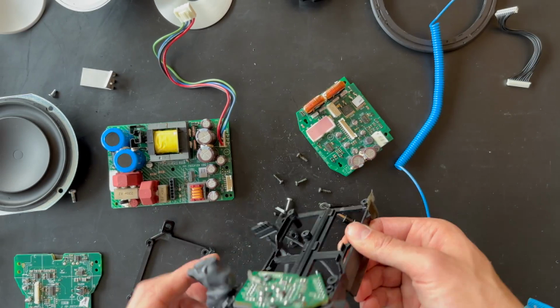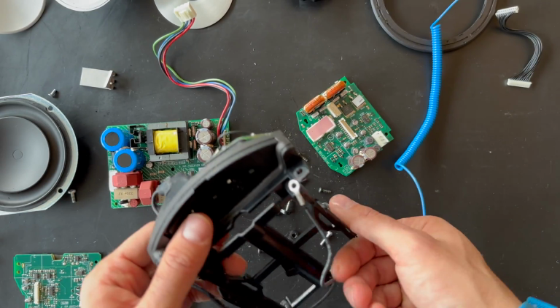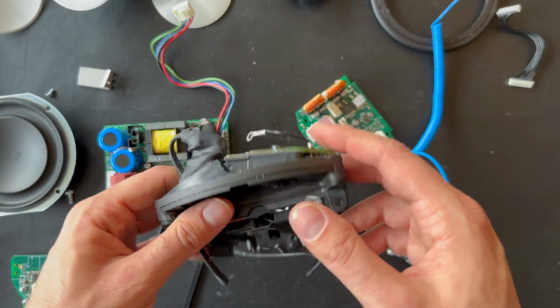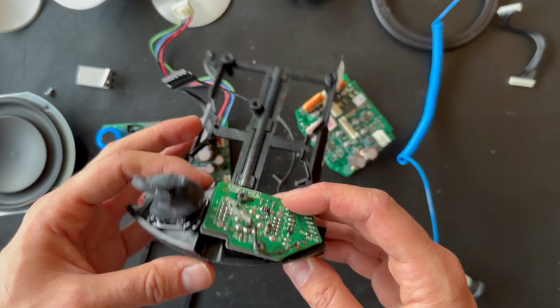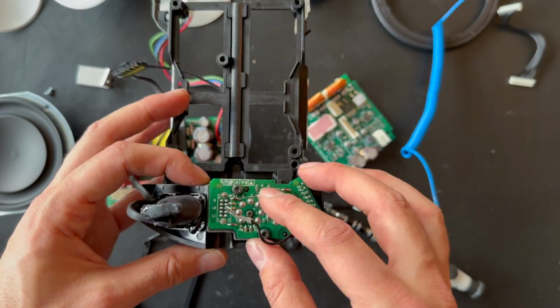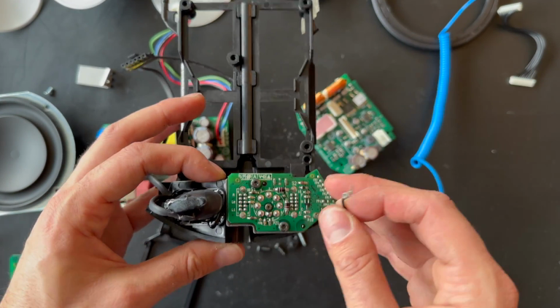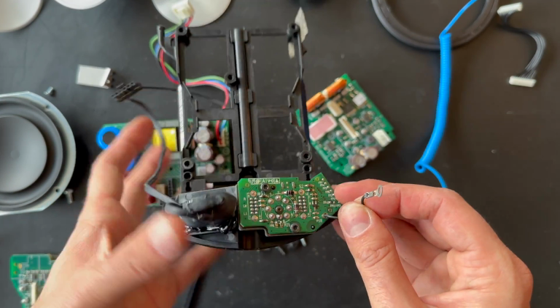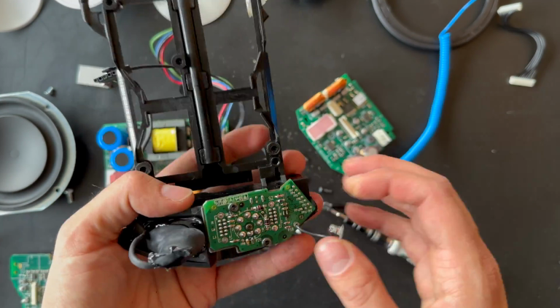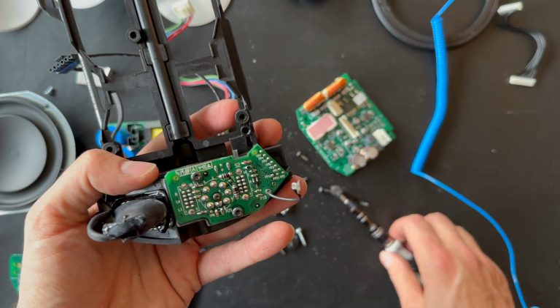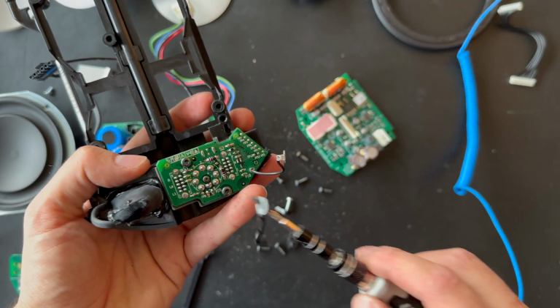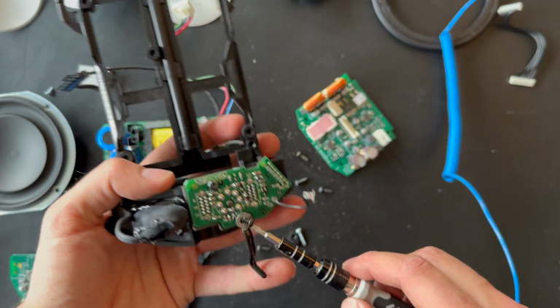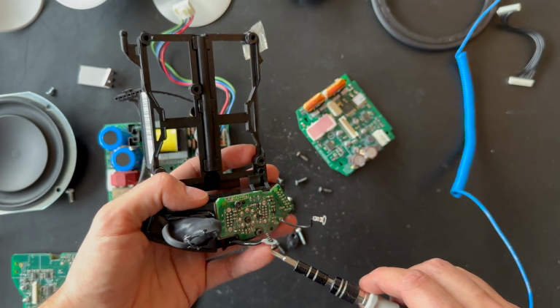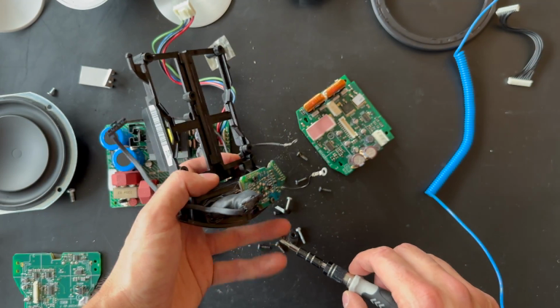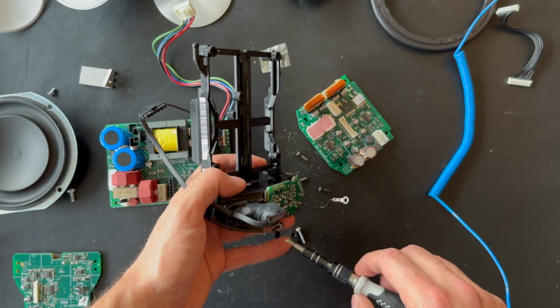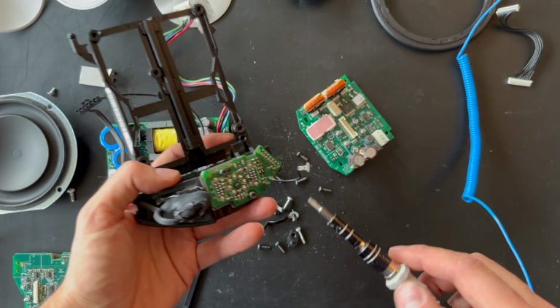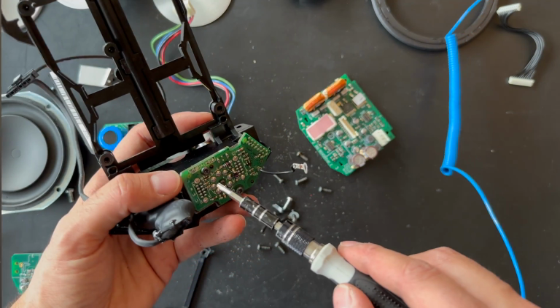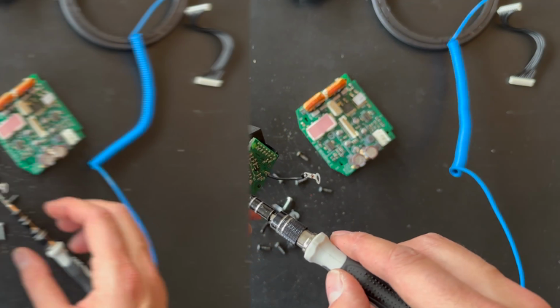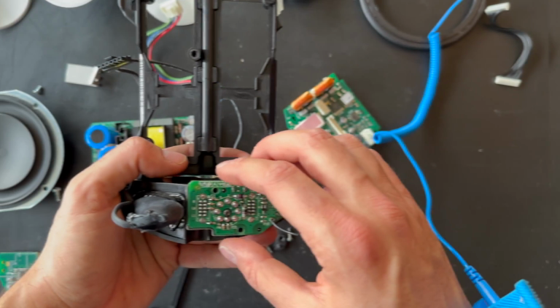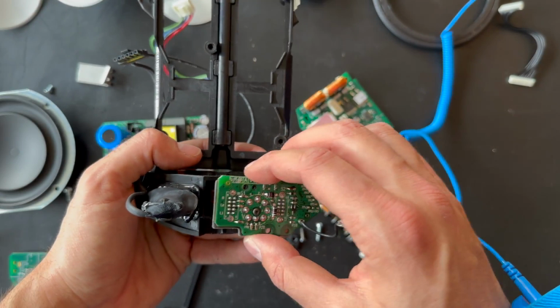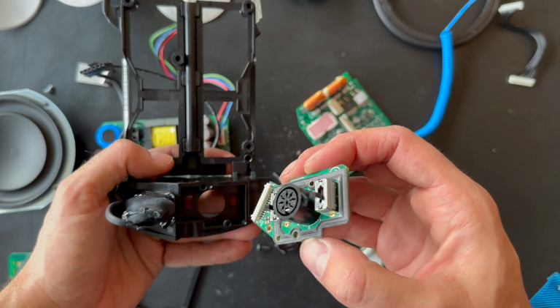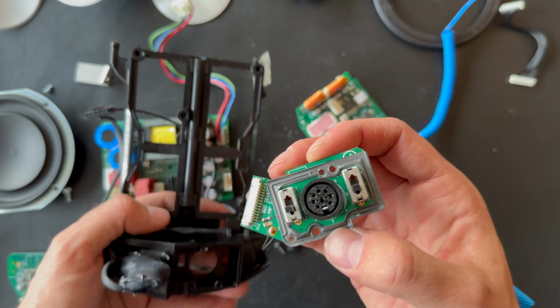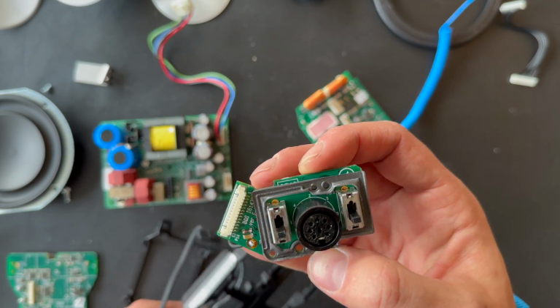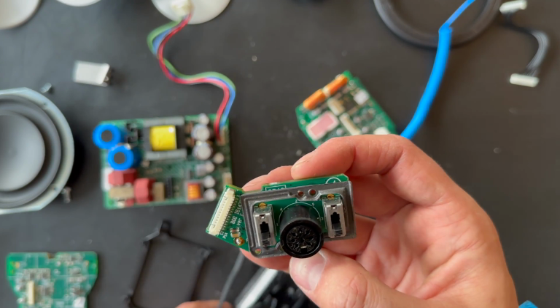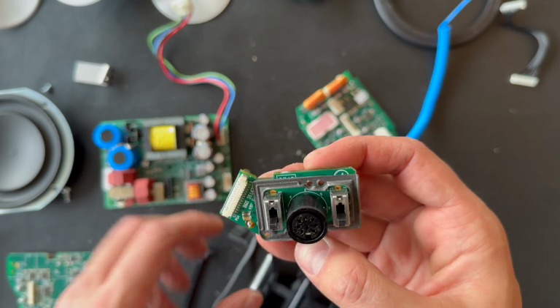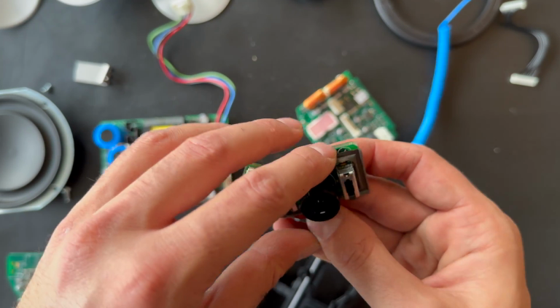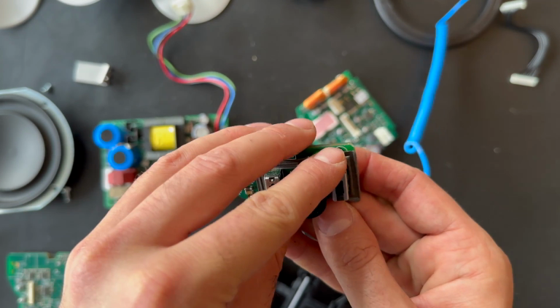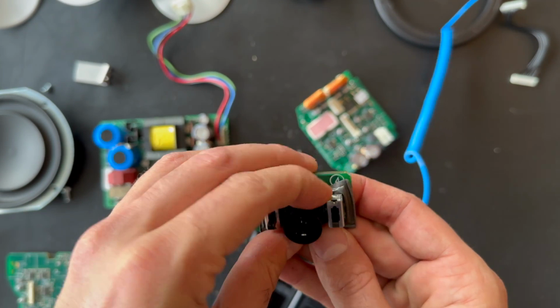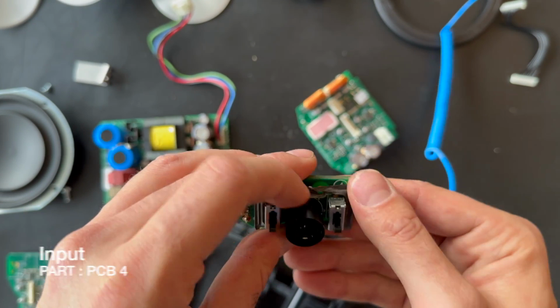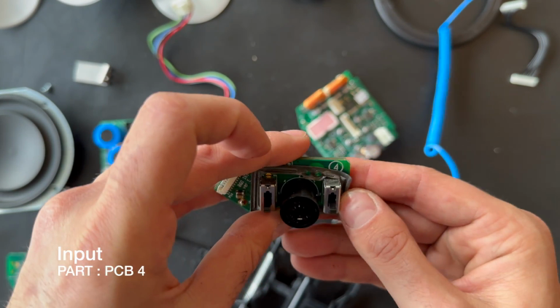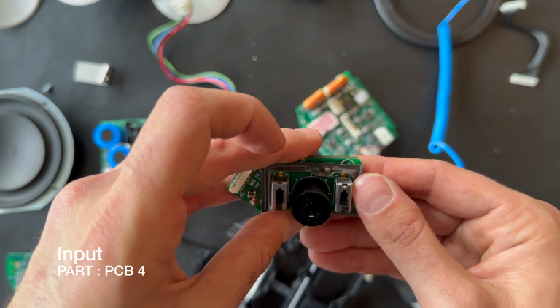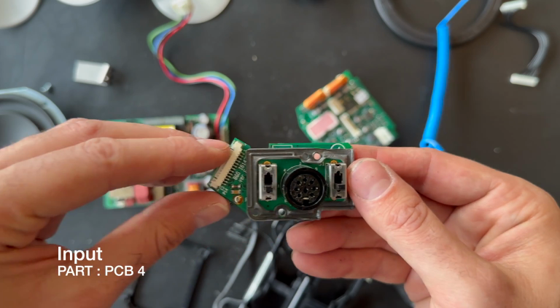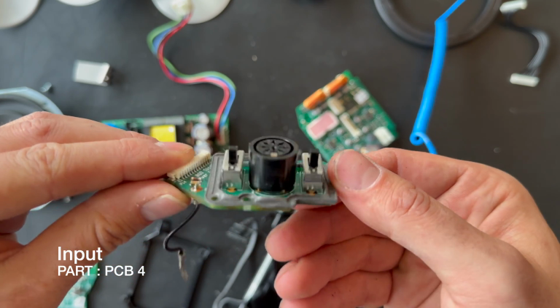The last step is removing the input board, which is held by two screws. Here we go, and this is the PCB board — I think it's PCB board 4.